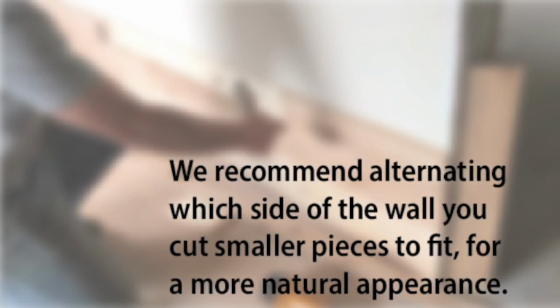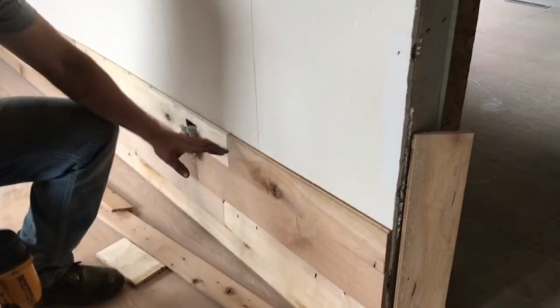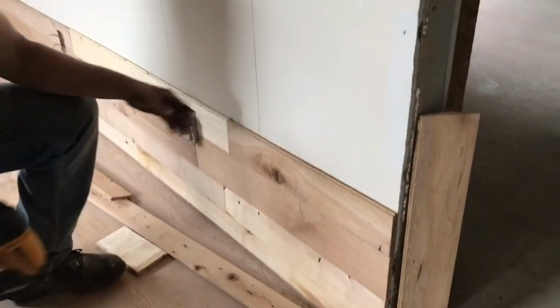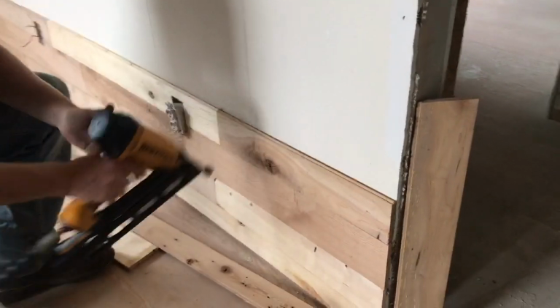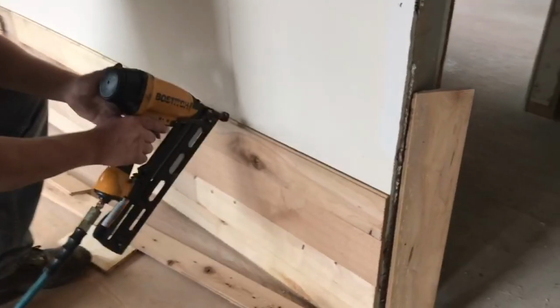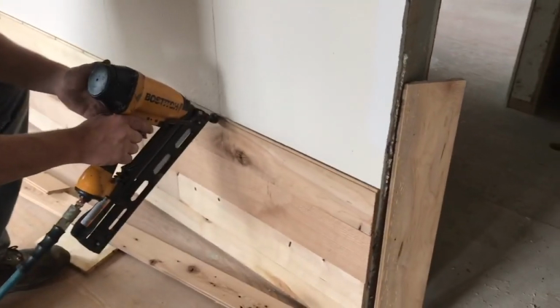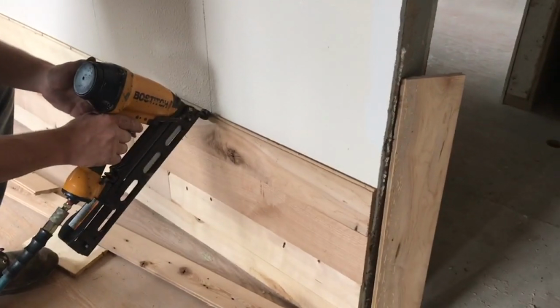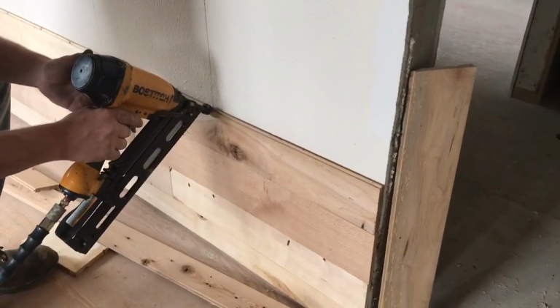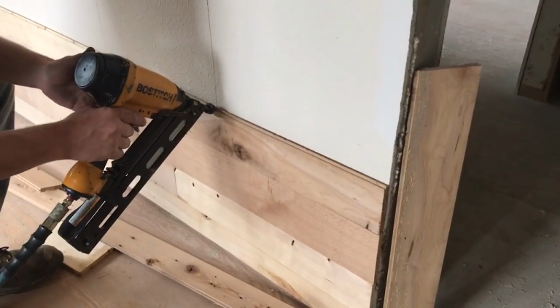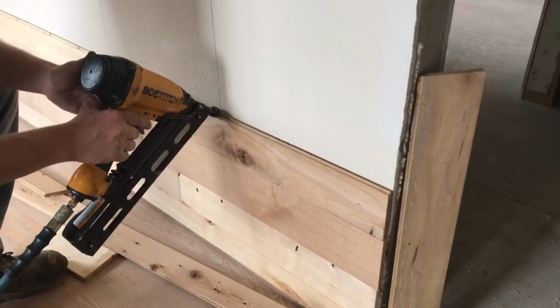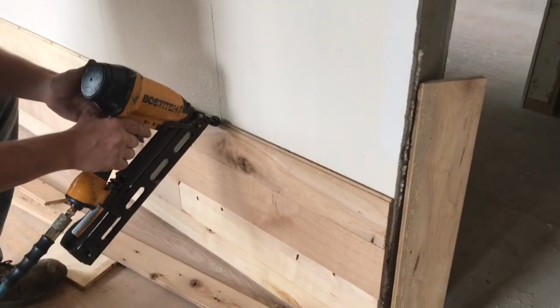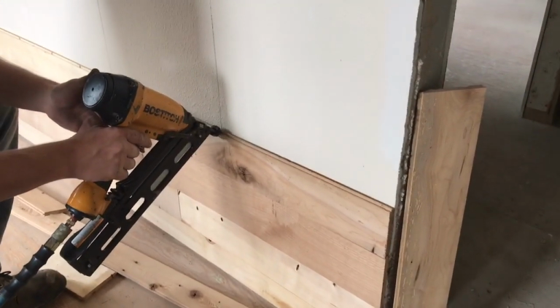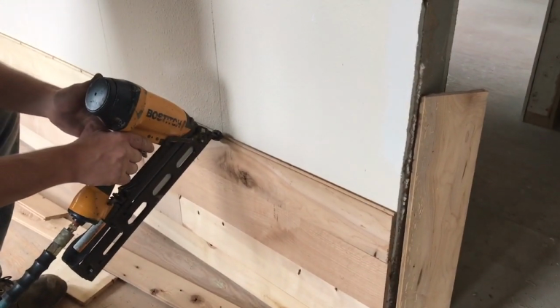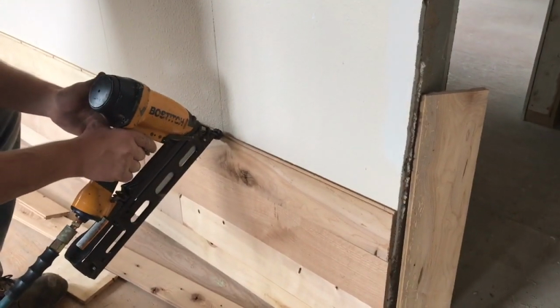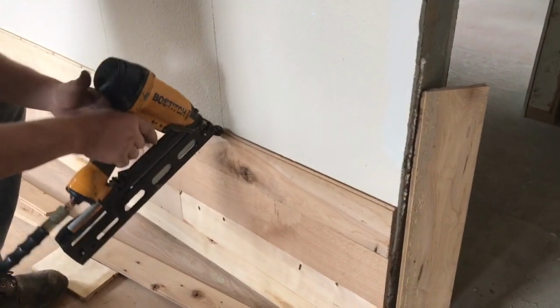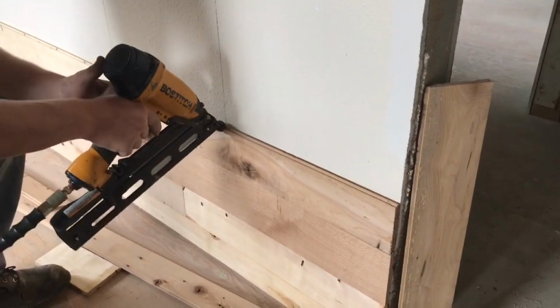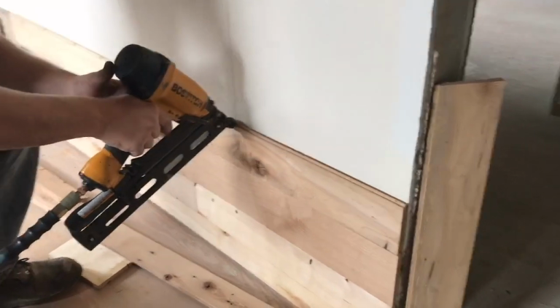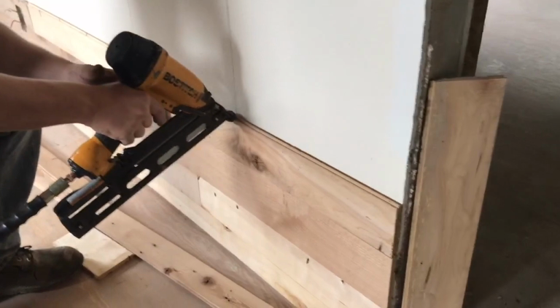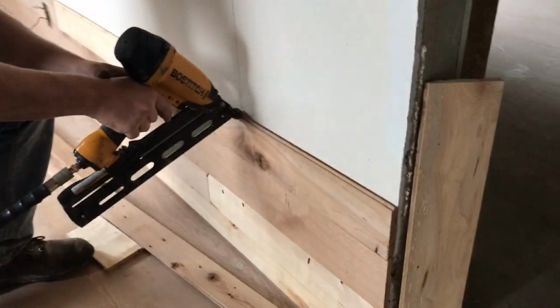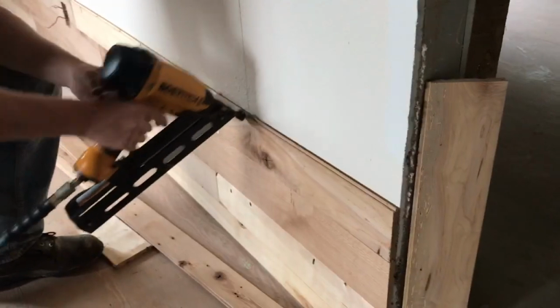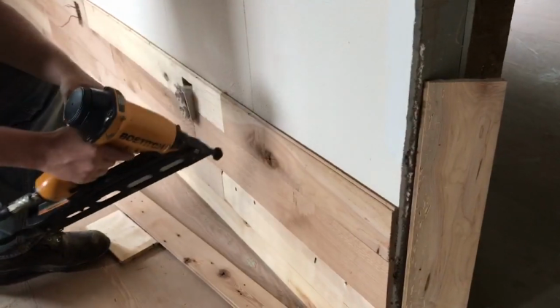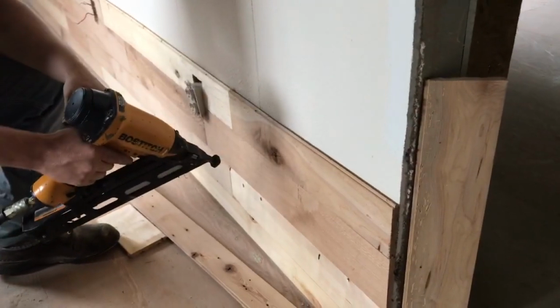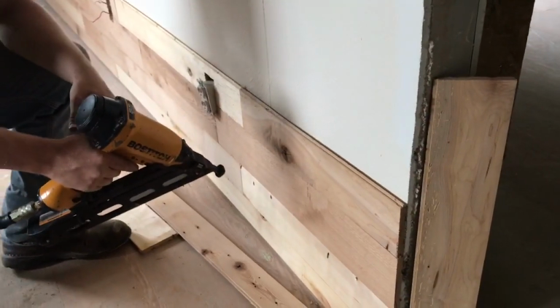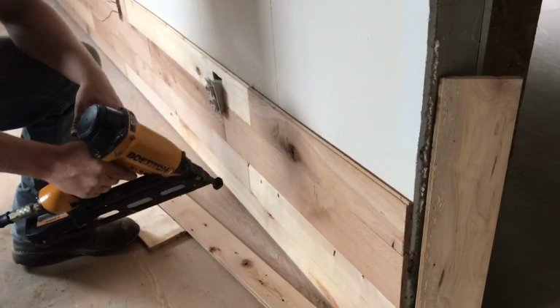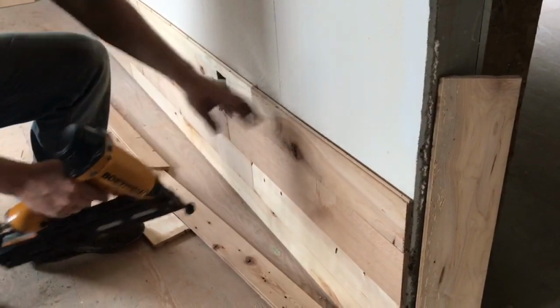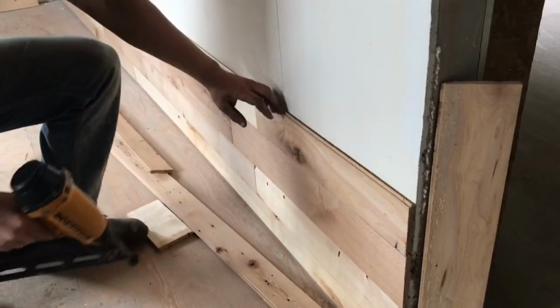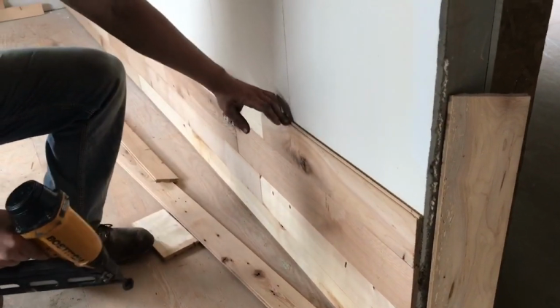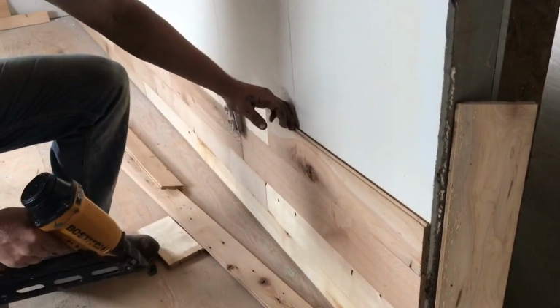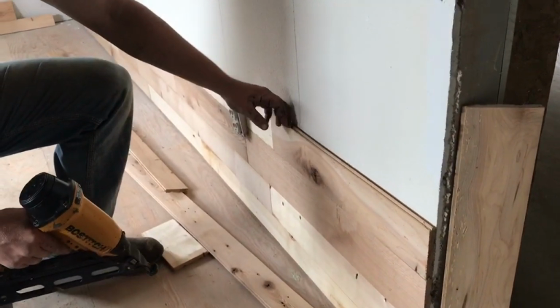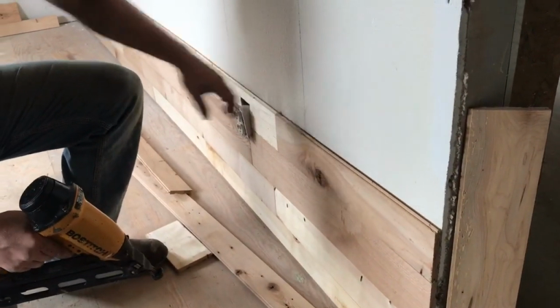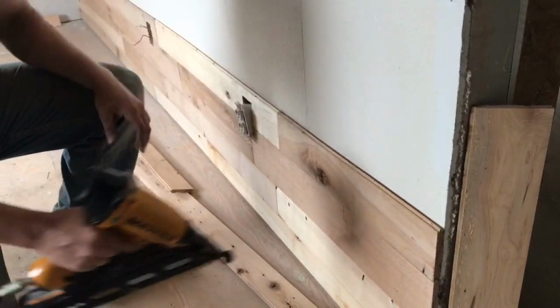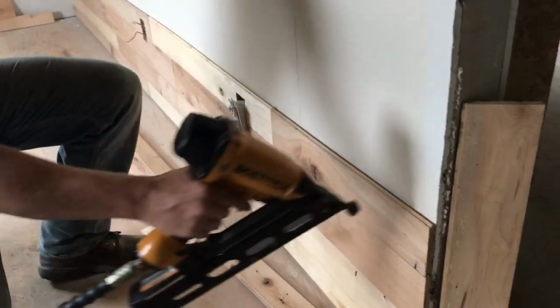When you get your next layer on there and go to nail it down, you're going to go through the tongue groove at about a 45-degree angle. And then it hides the nails pretty well.